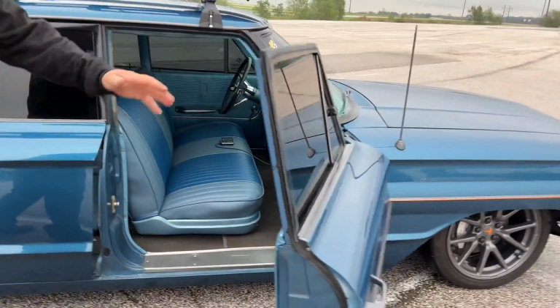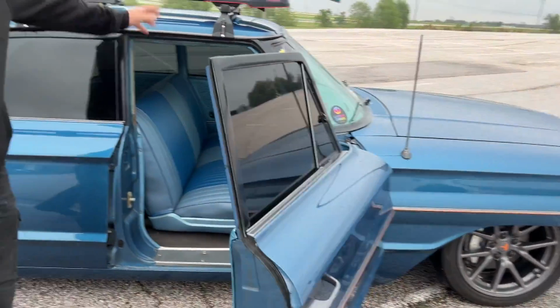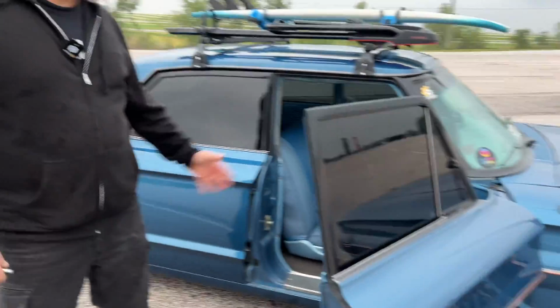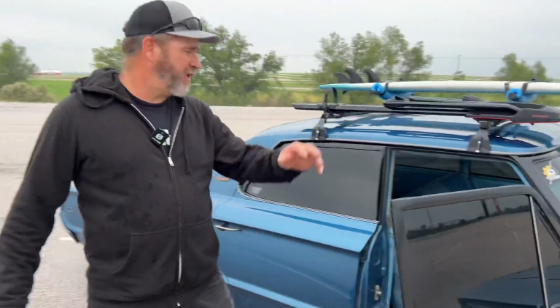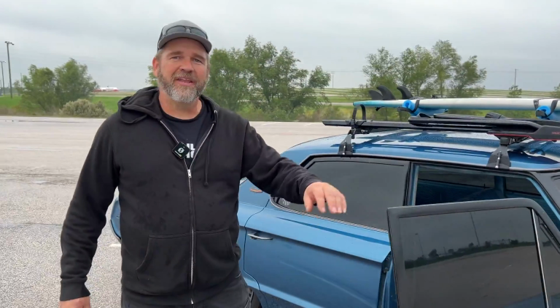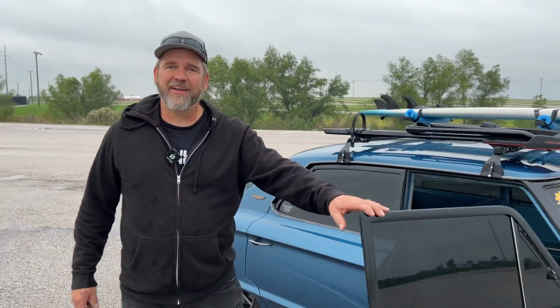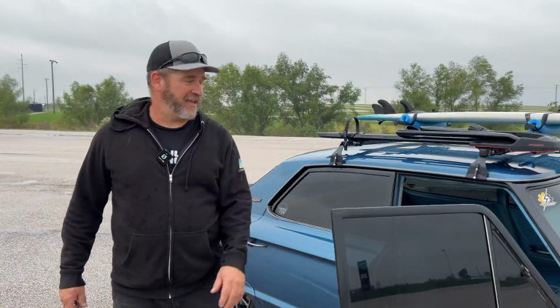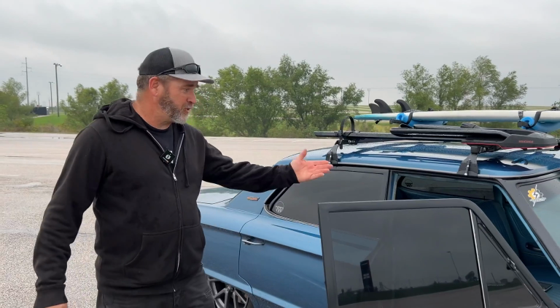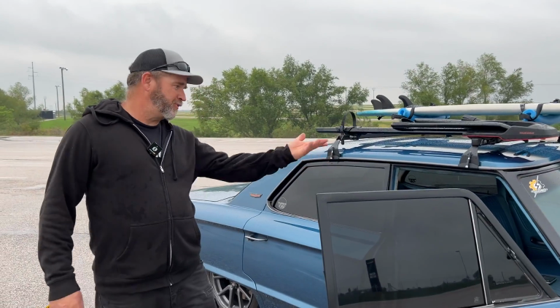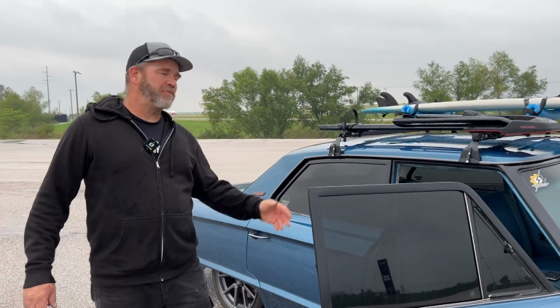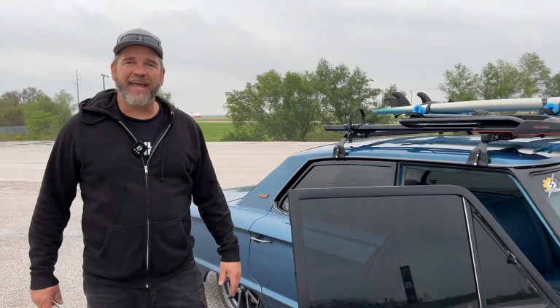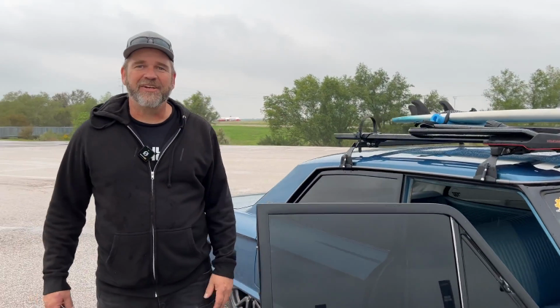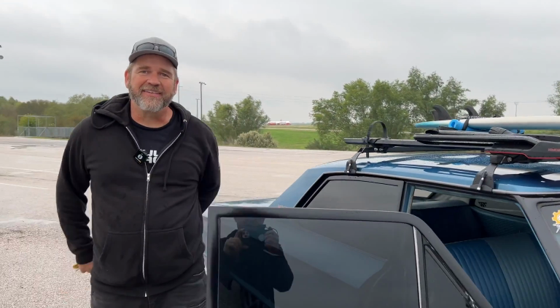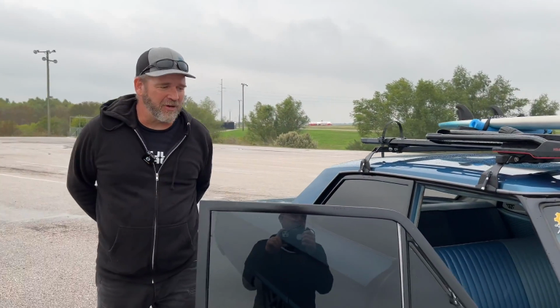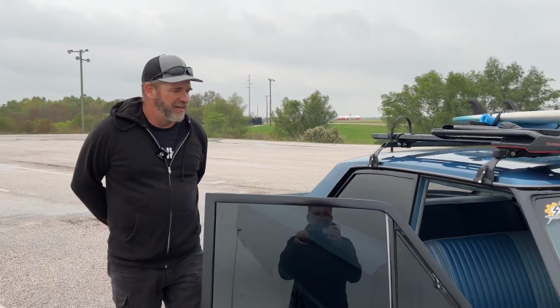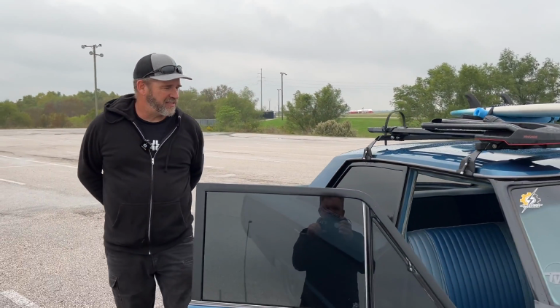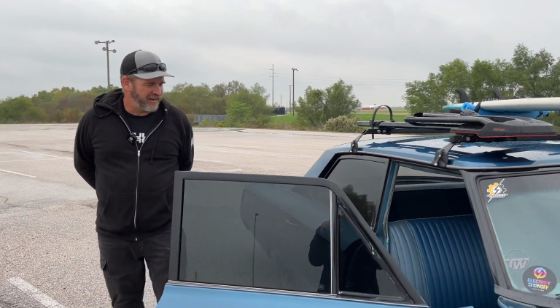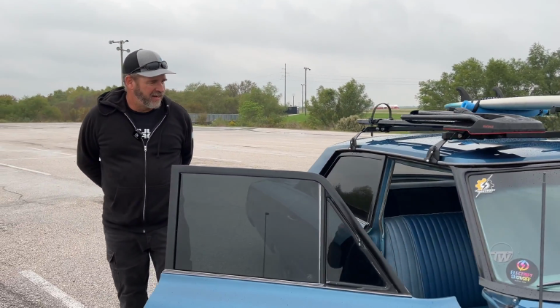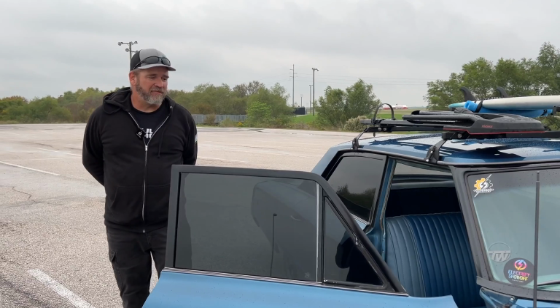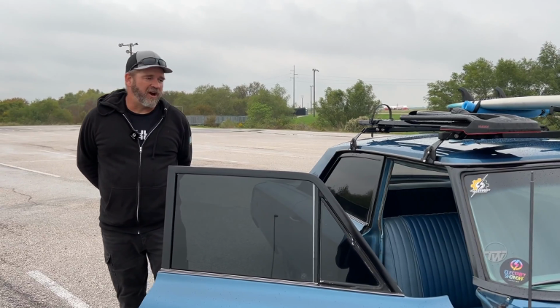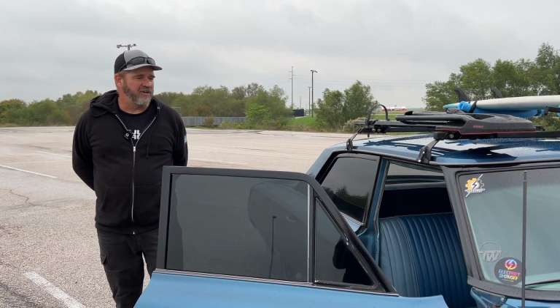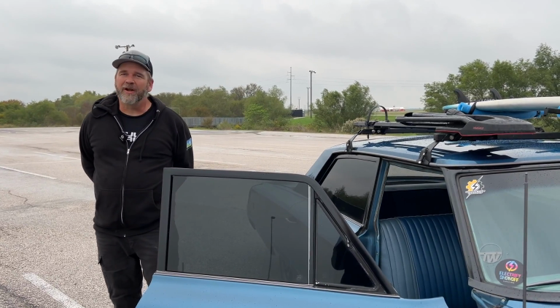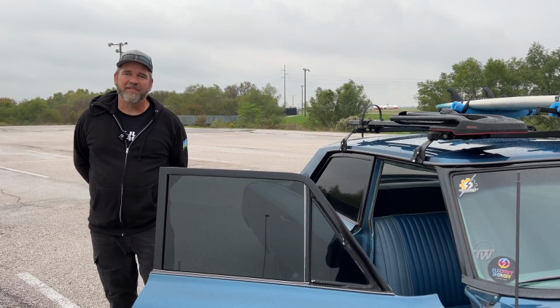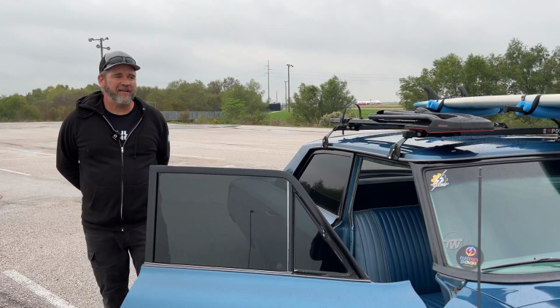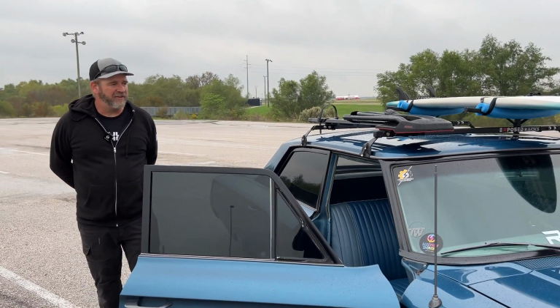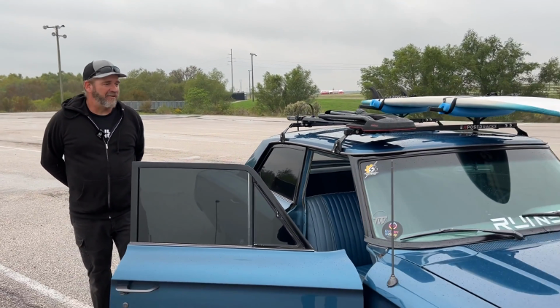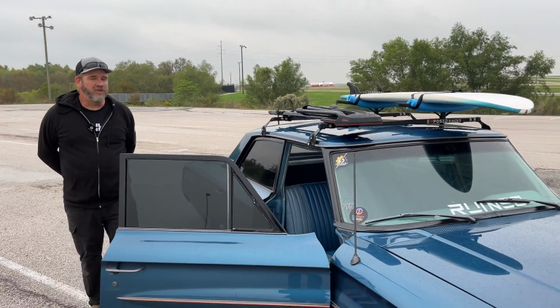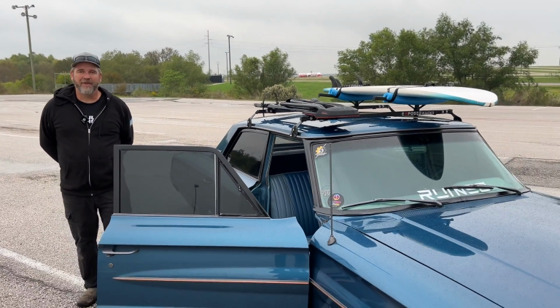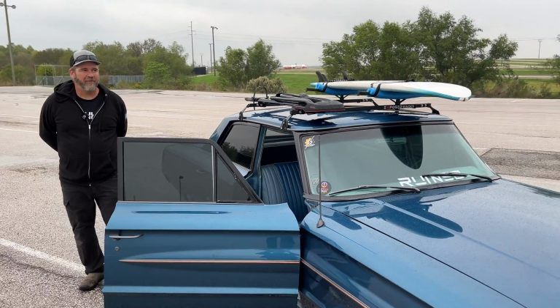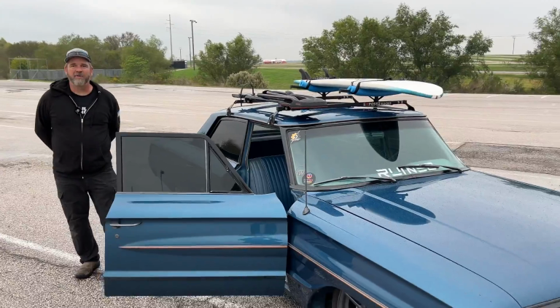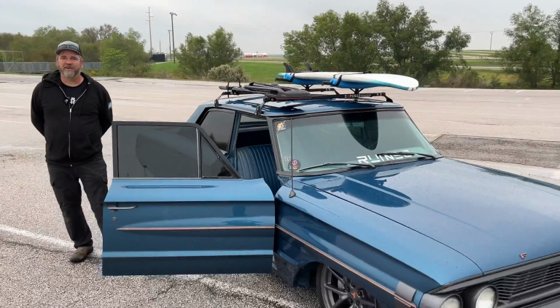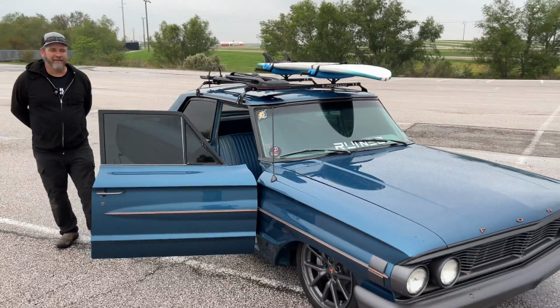It's all stock gauges and a stock AM radio — it actually works with the one speaker in the dash. It's a really fun car. It gets looks everywhere it goes — everybody enjoys it whether they know it's electric or not.